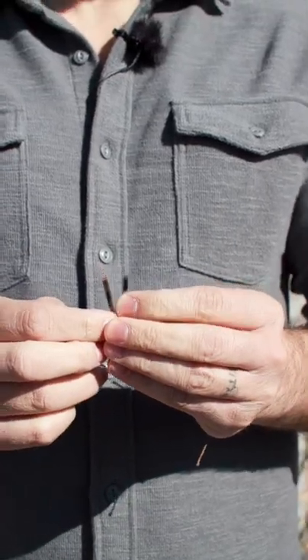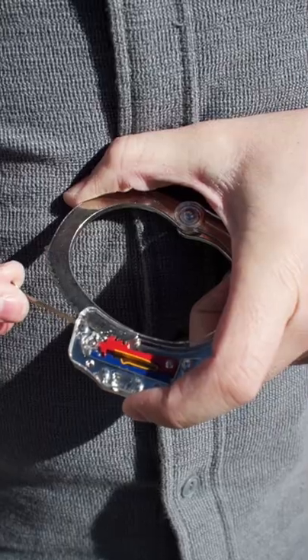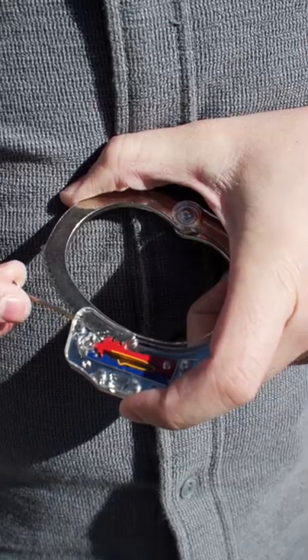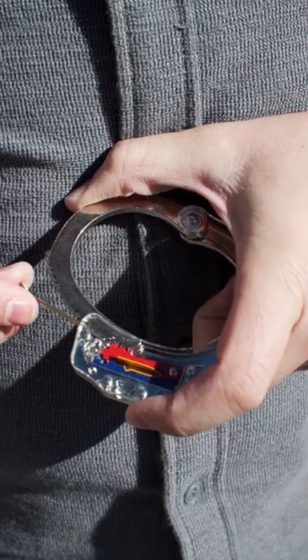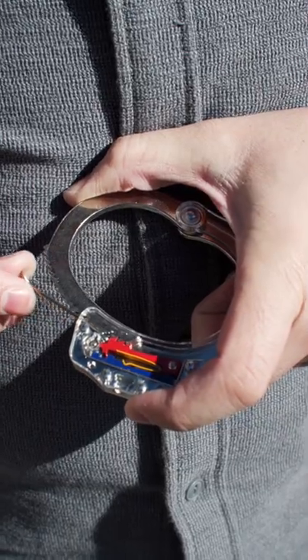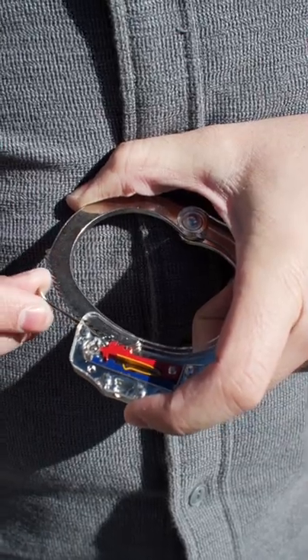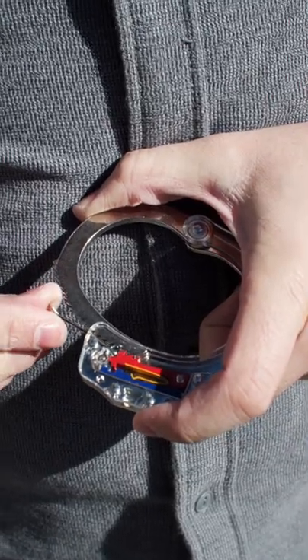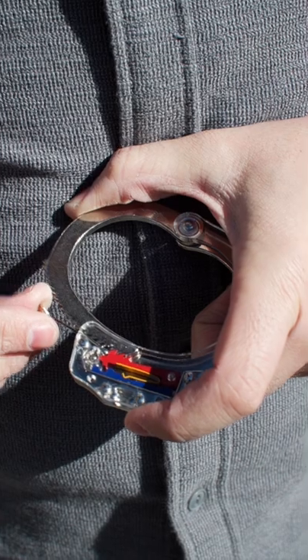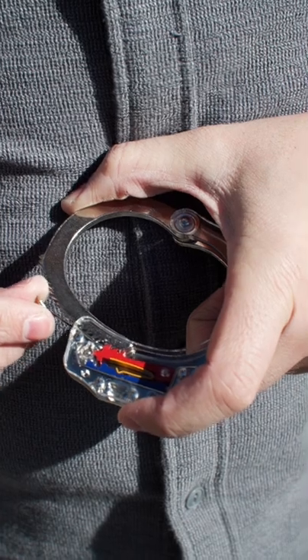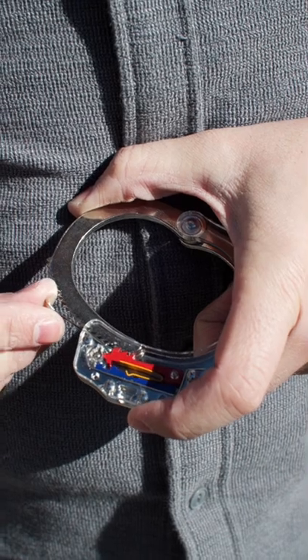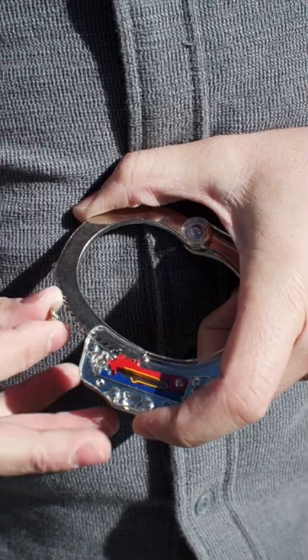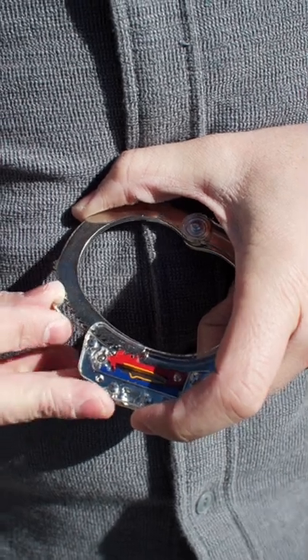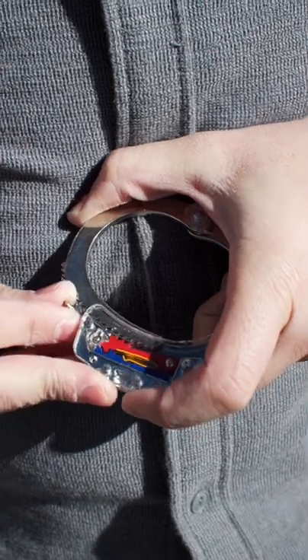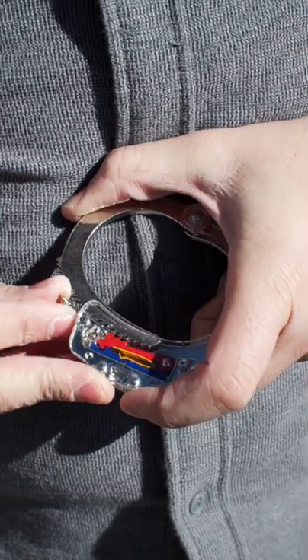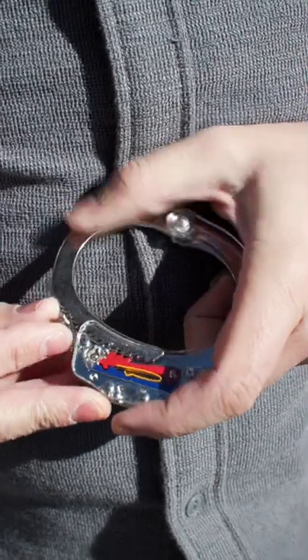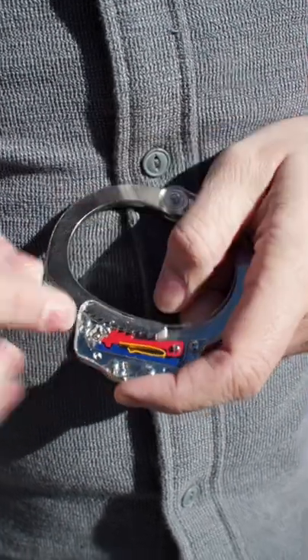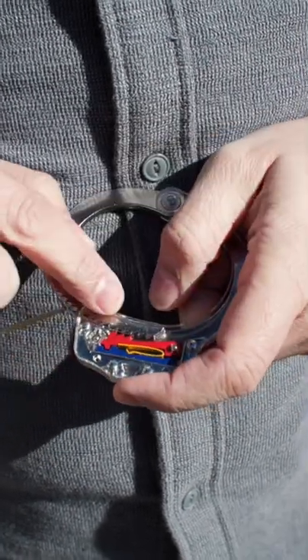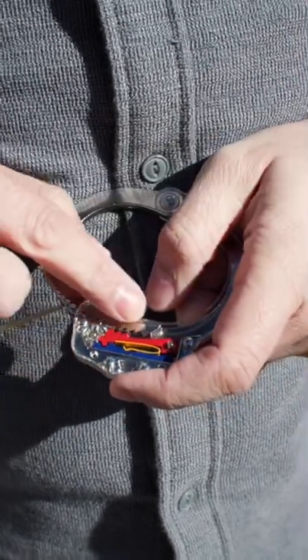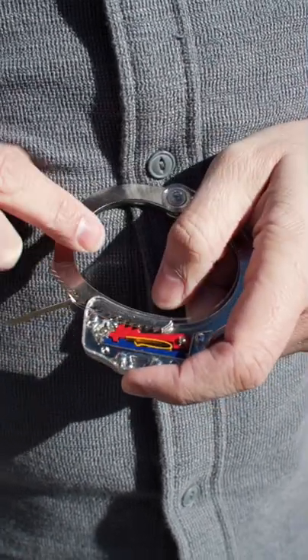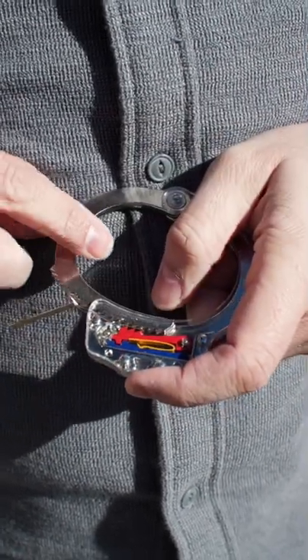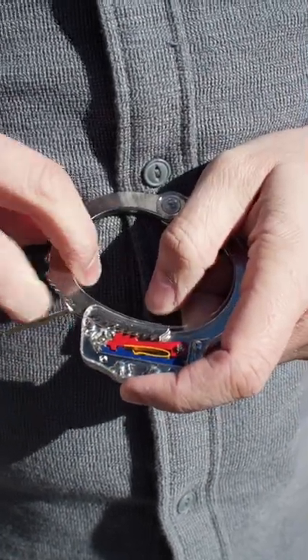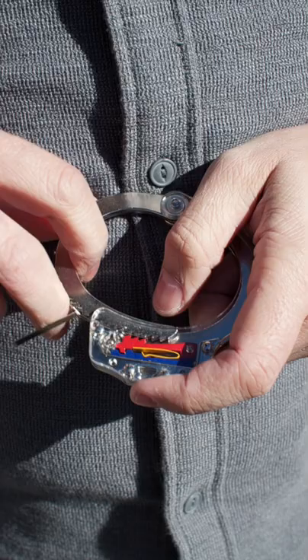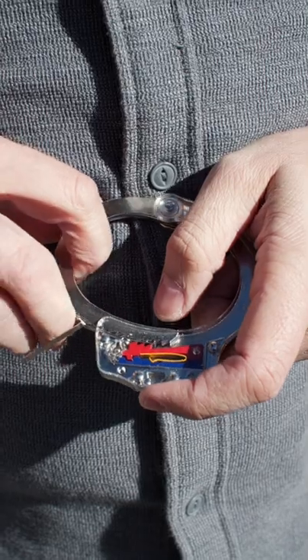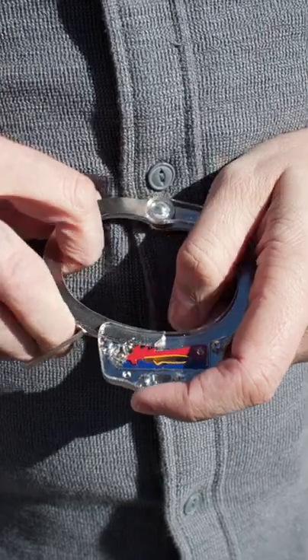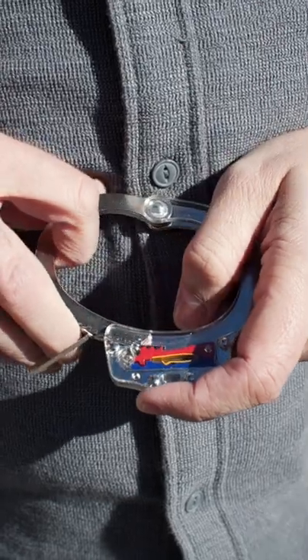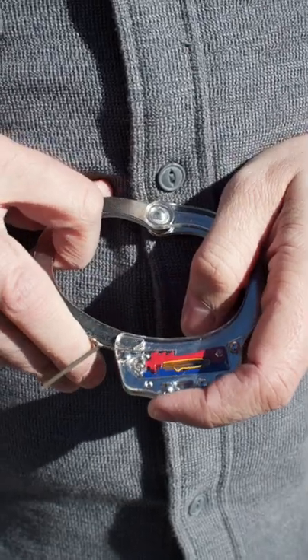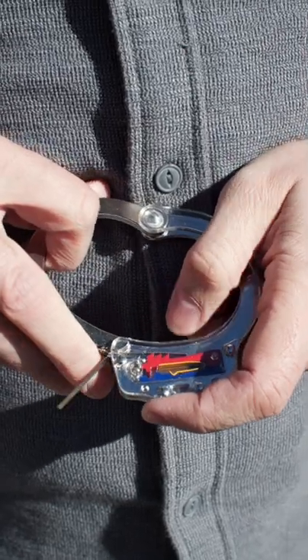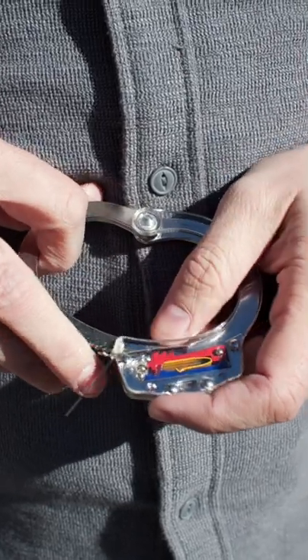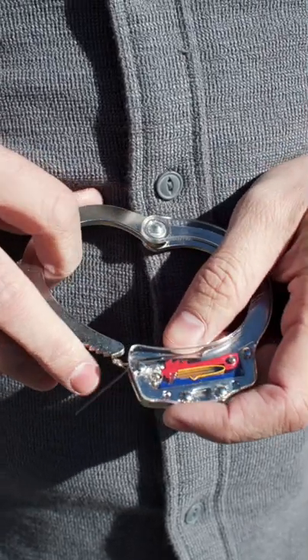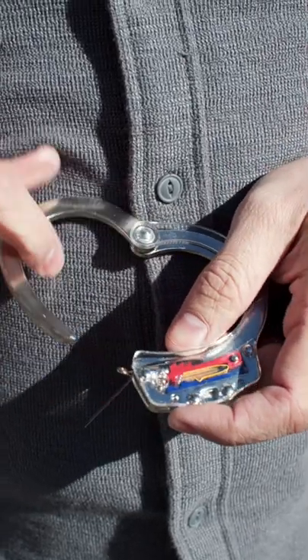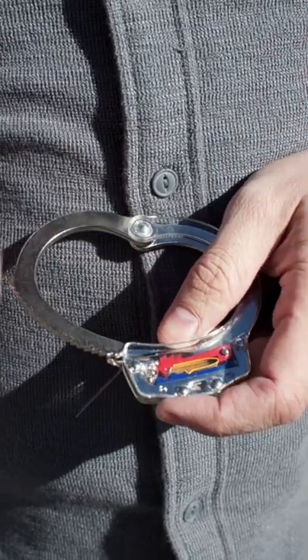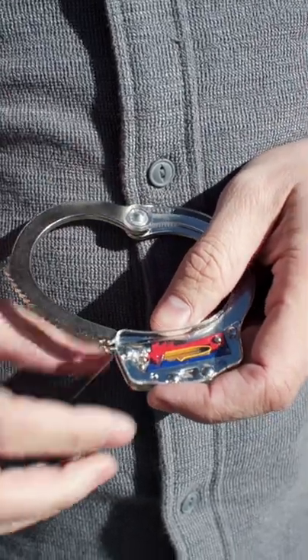We're going to slide the shim in between the ratchet and the pawl, and you can see how it just jumped those teeth there. Now we can slide and open the handcuff.